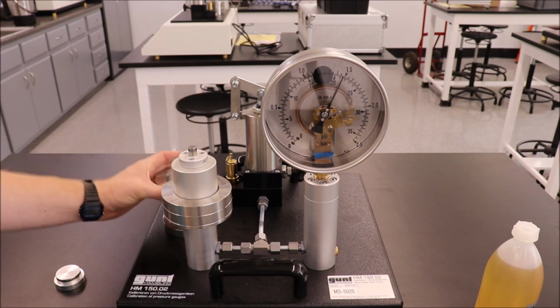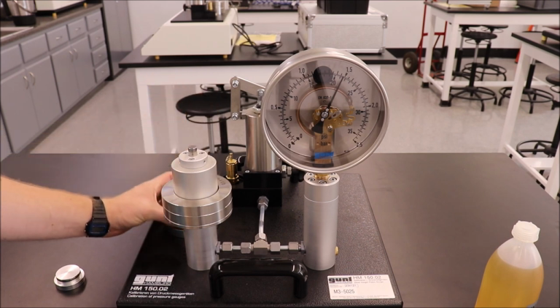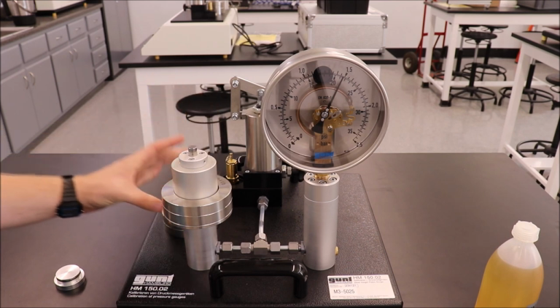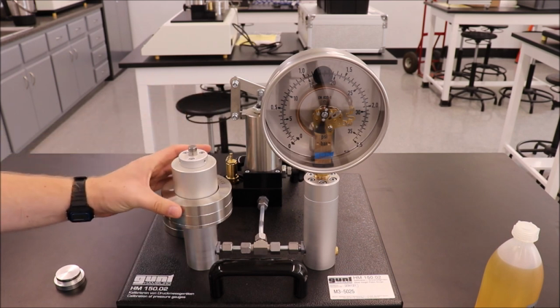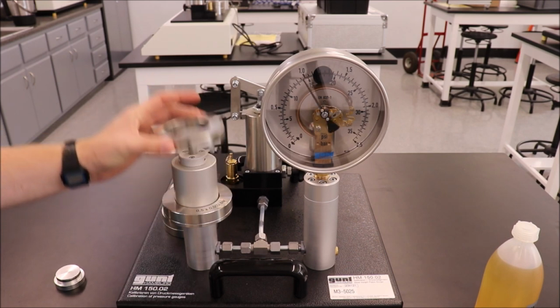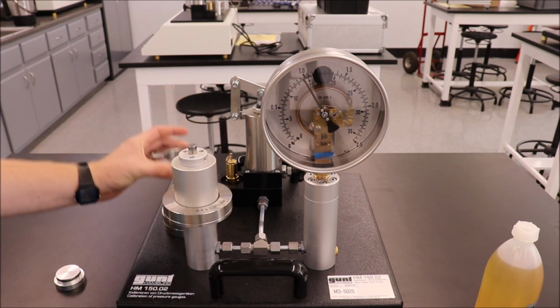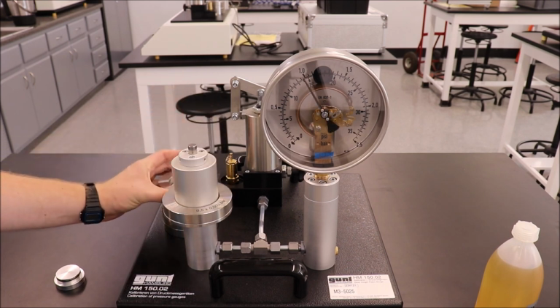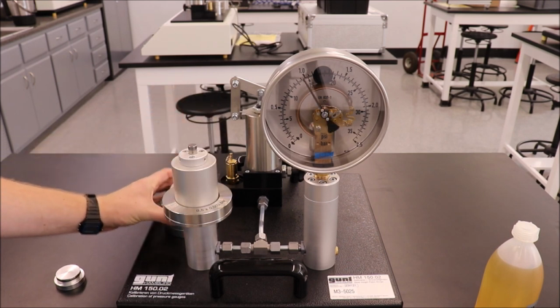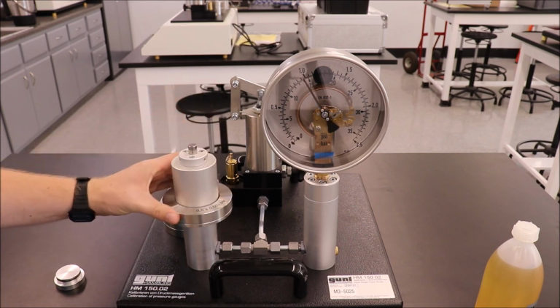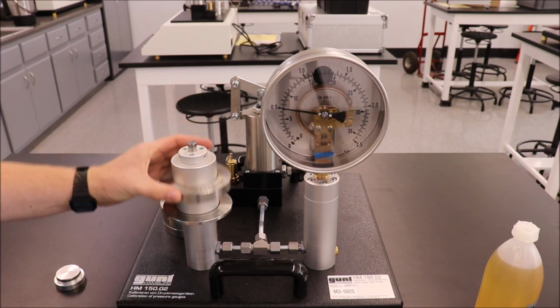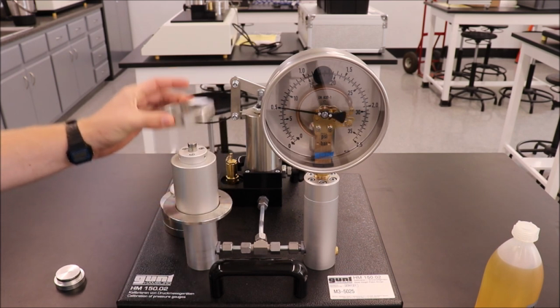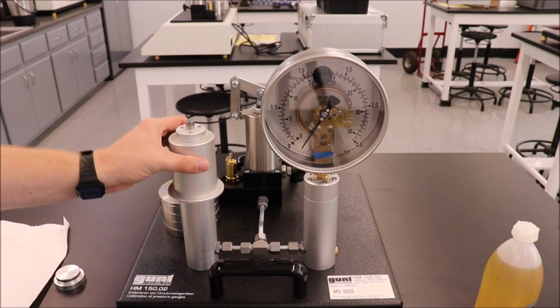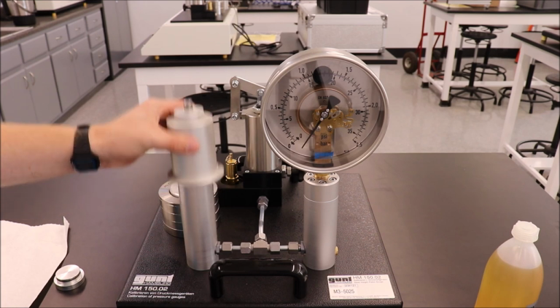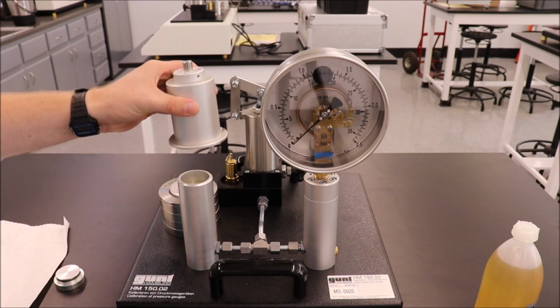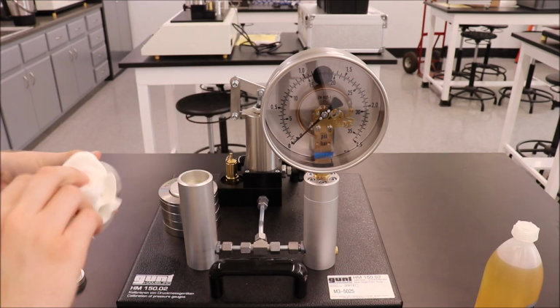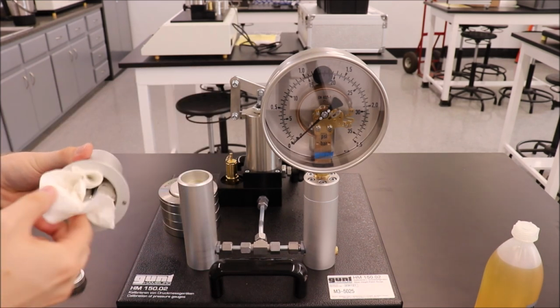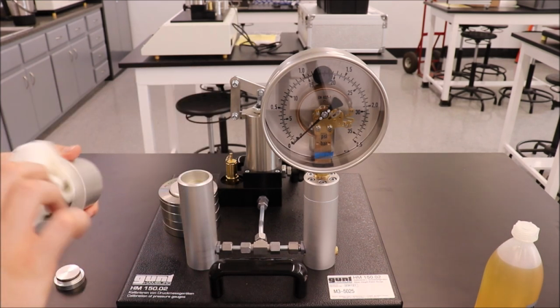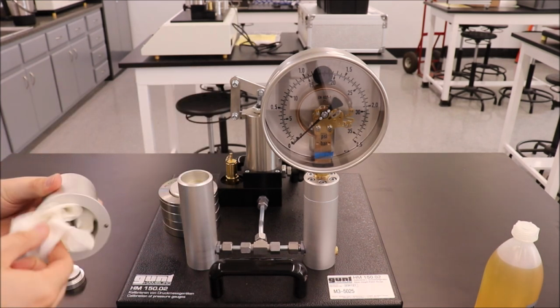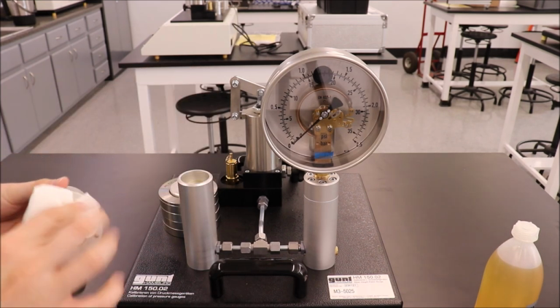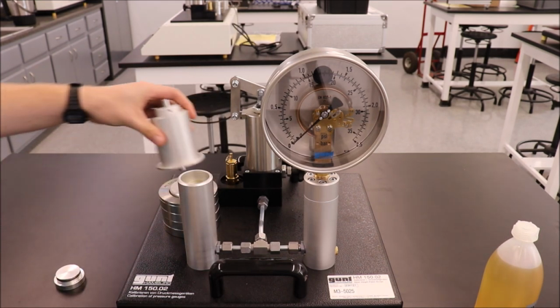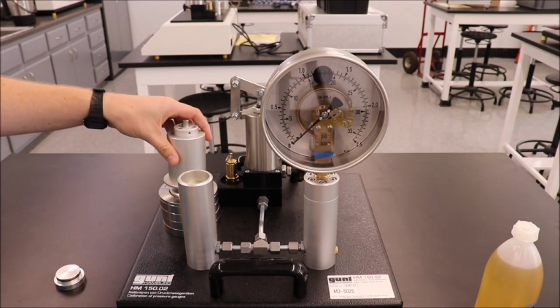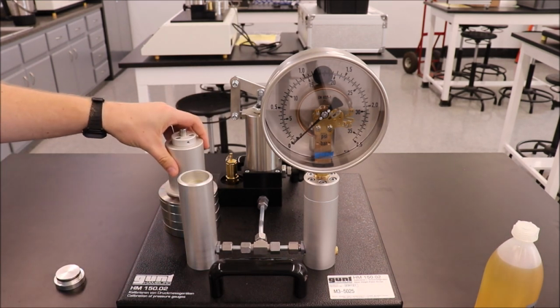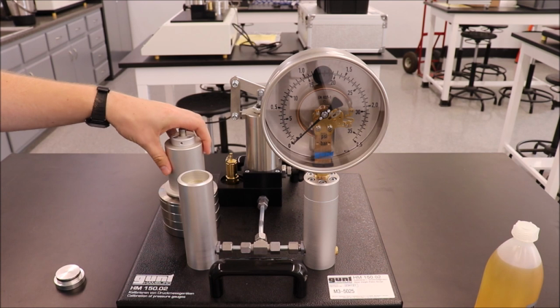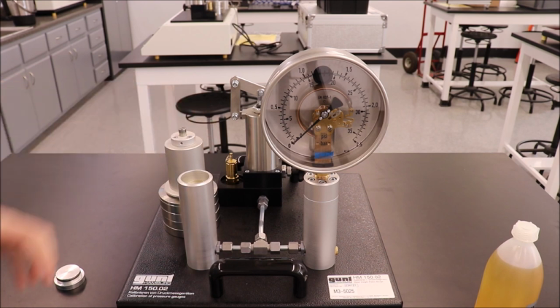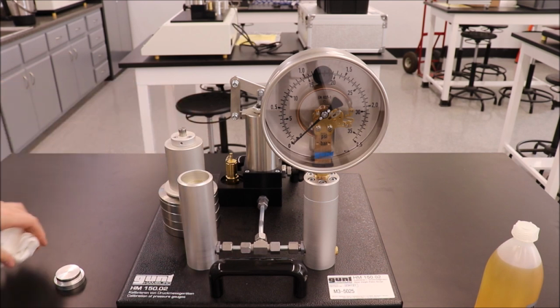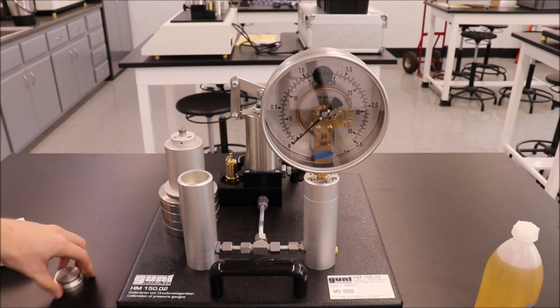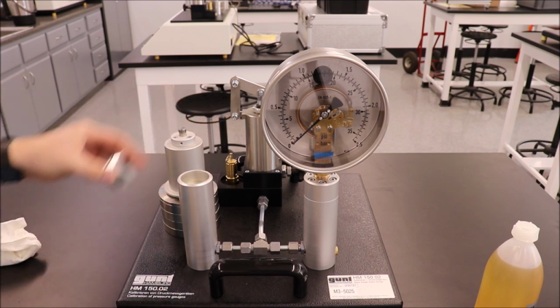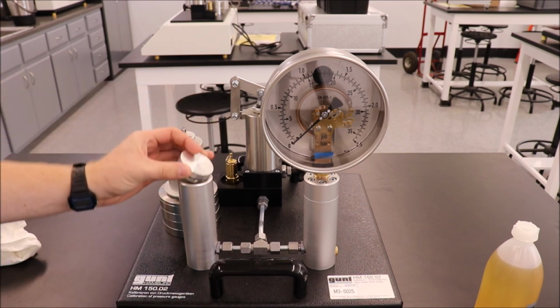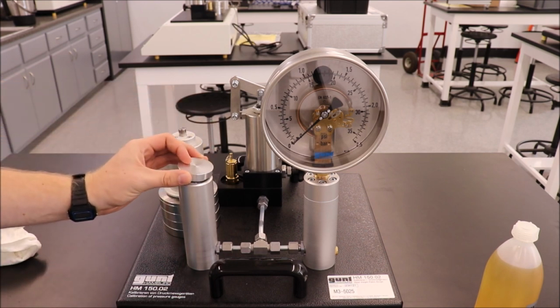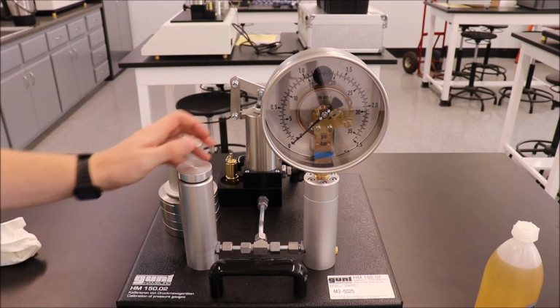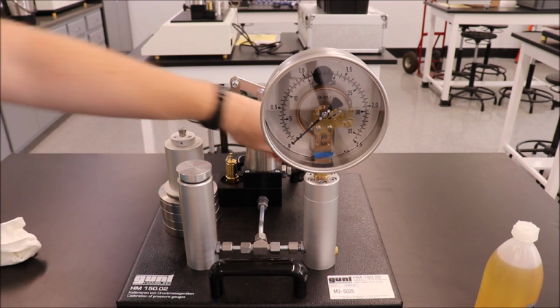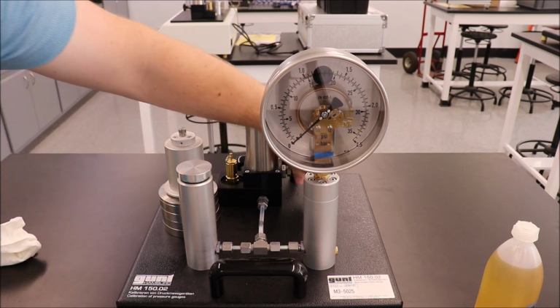When all data has been recorded, remove the masses and return them to the storage cylinder. Remove the piston and wipe away any excess oil. Return the piston to storage. Place the transport cap back in the cylinder.